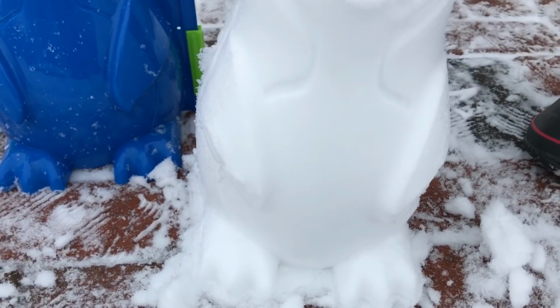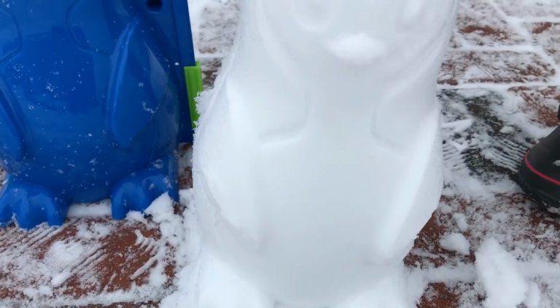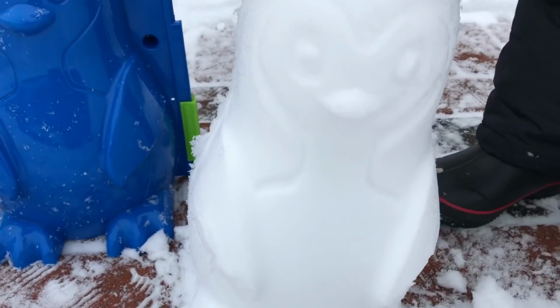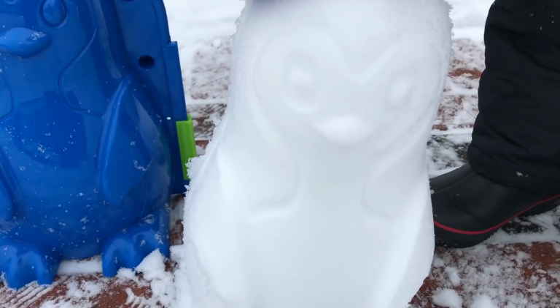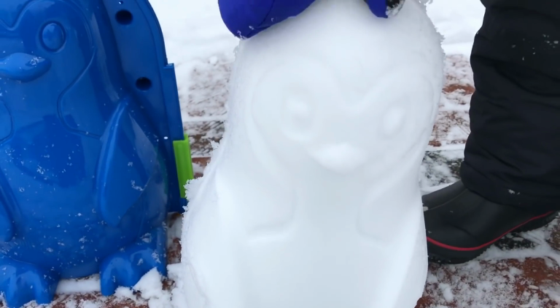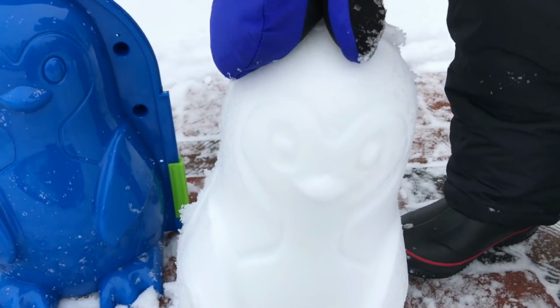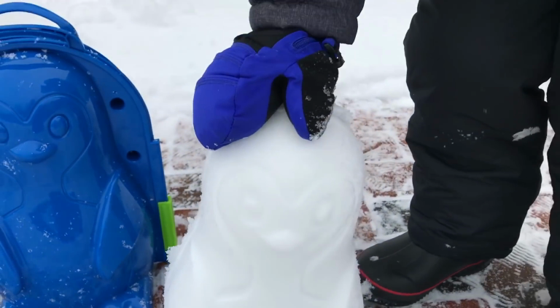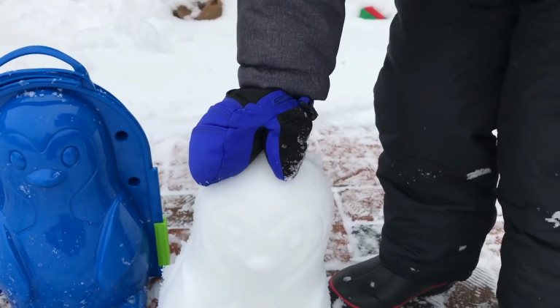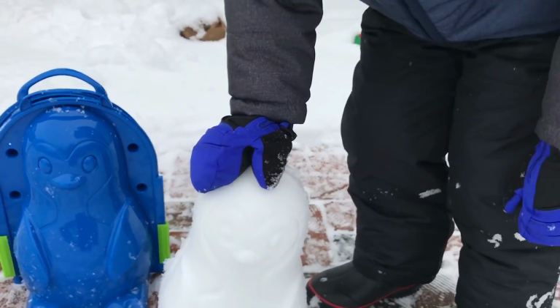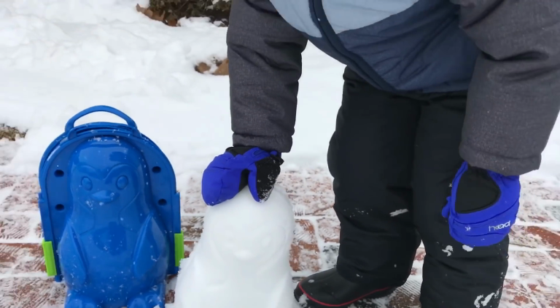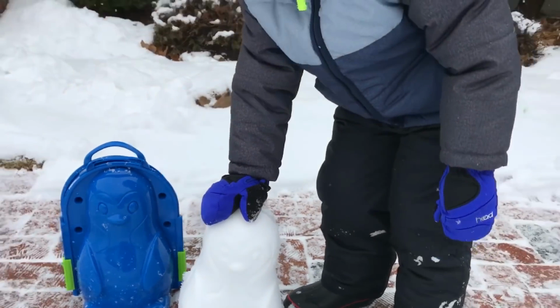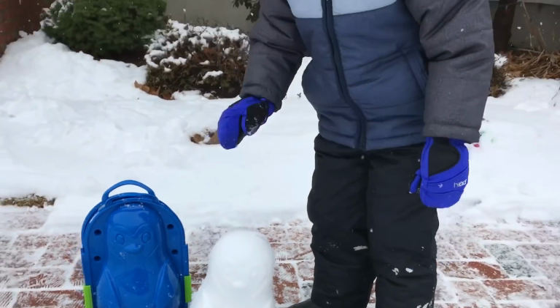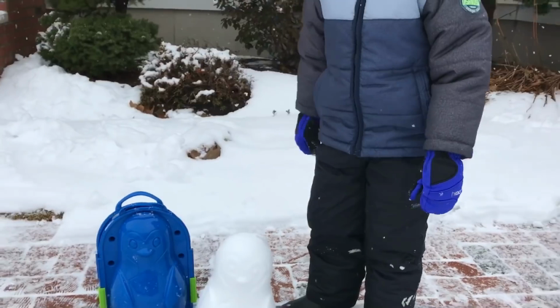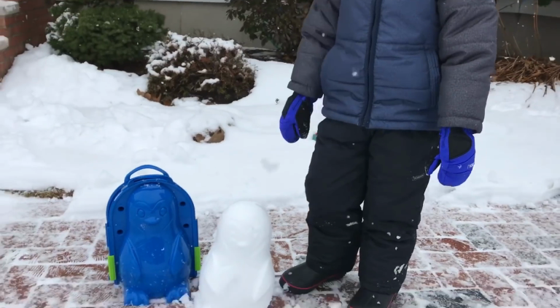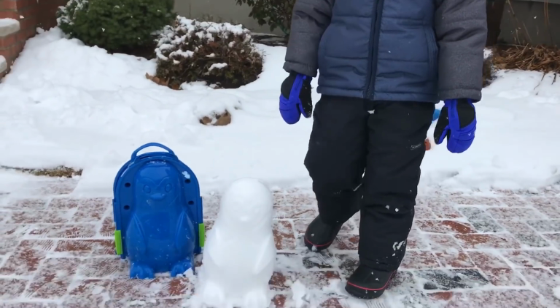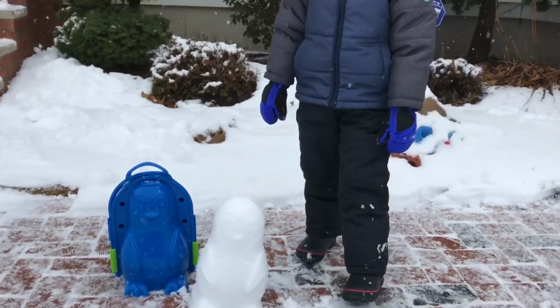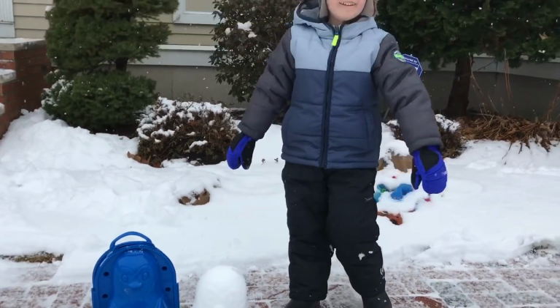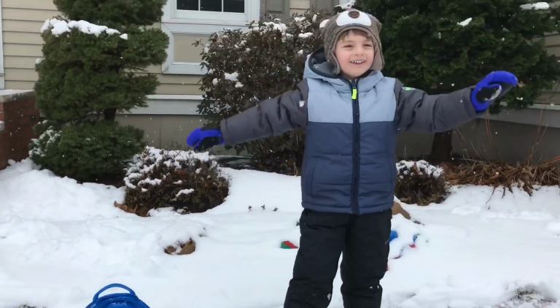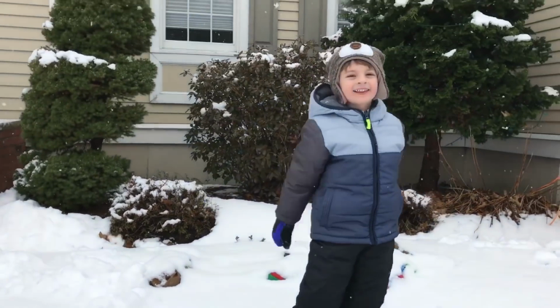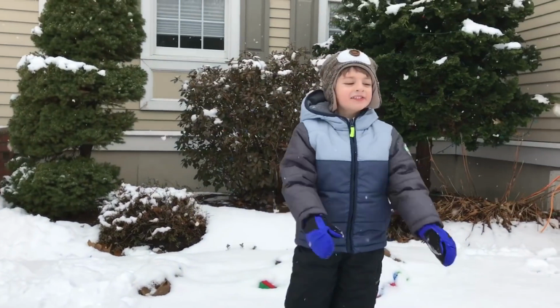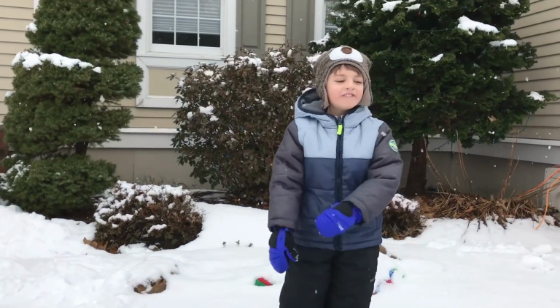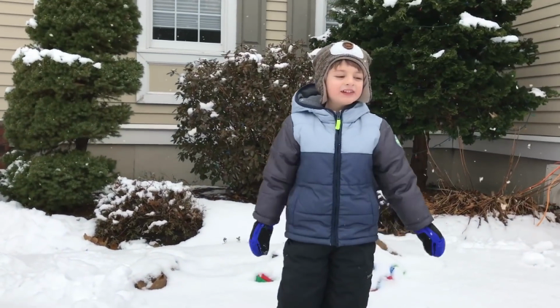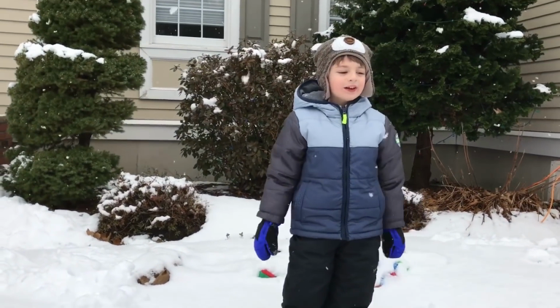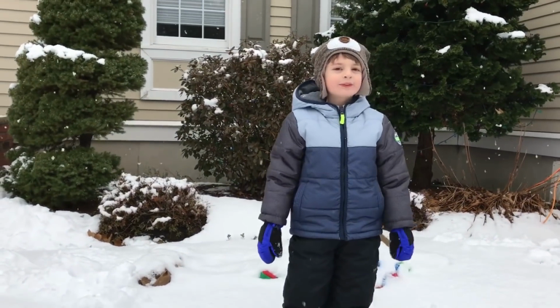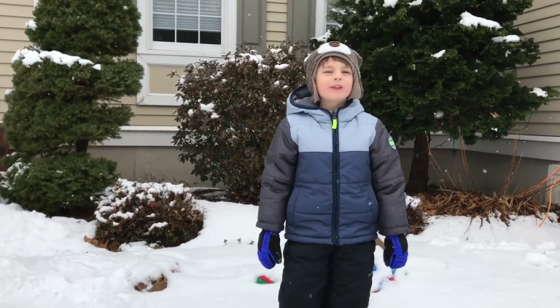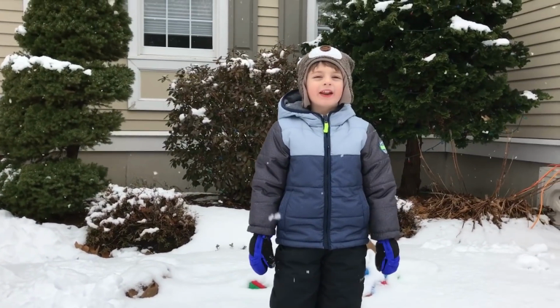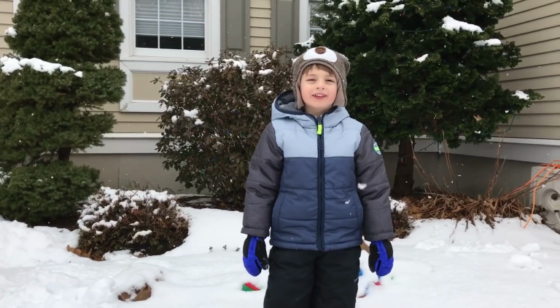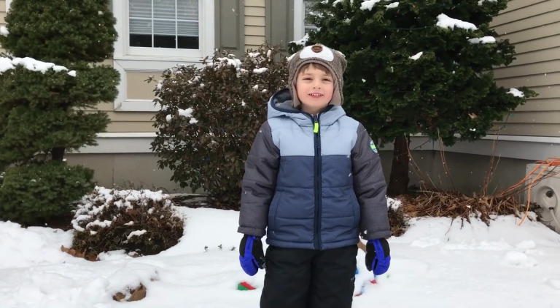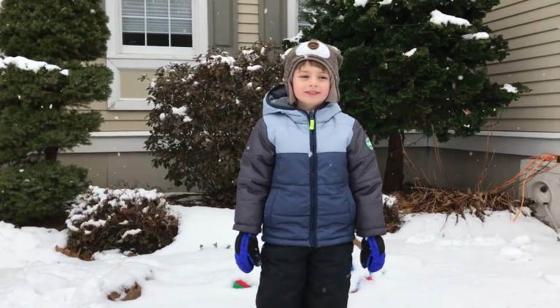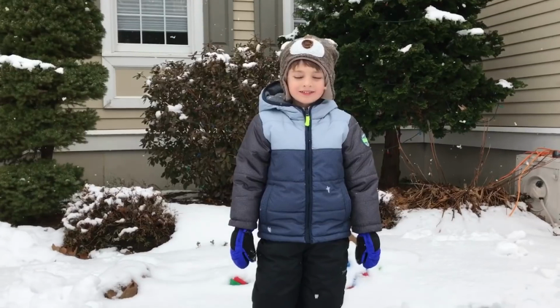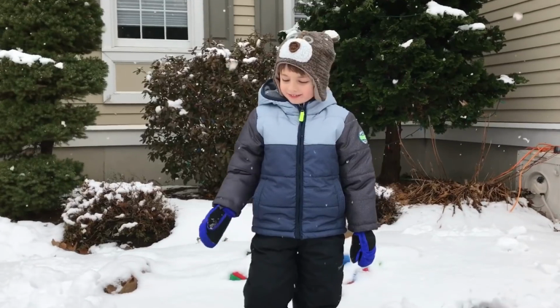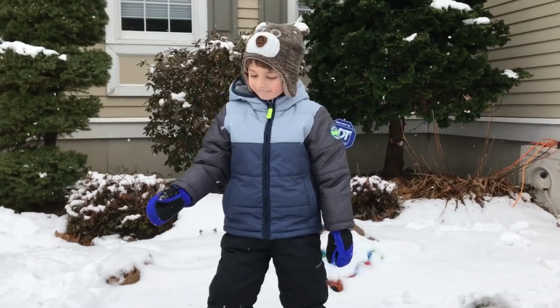Look, it even got the feet. It got the face. Isn't that so cool? Yeah. That was so much fun. Let's build another one. Let's build another one. That sounds cool.